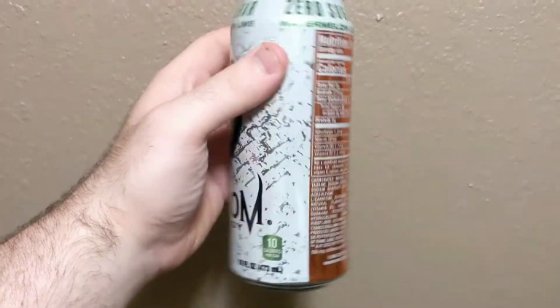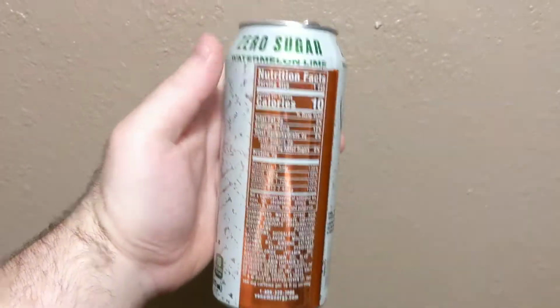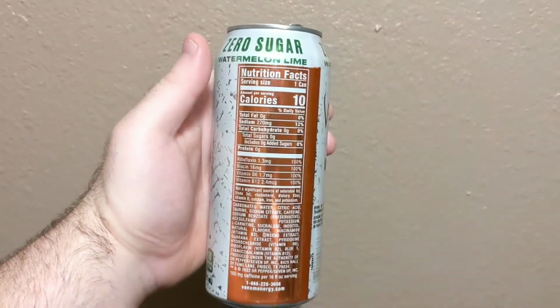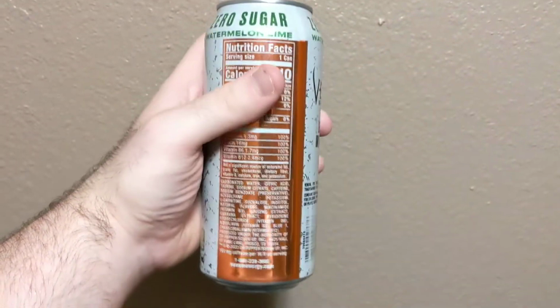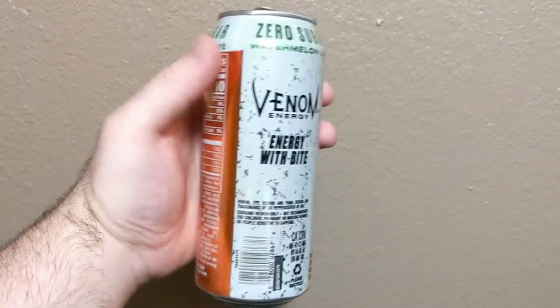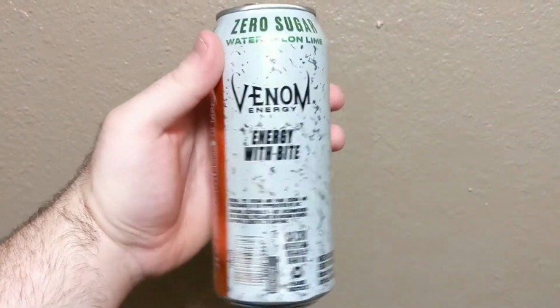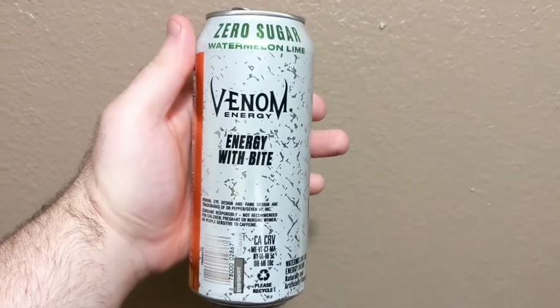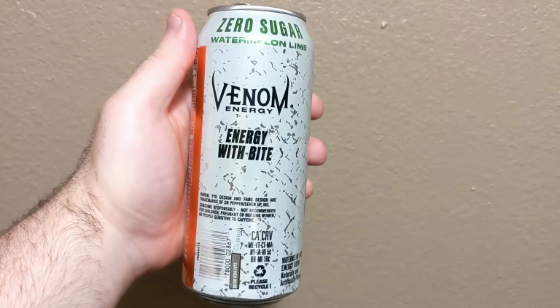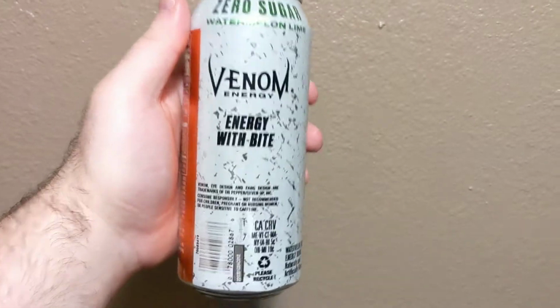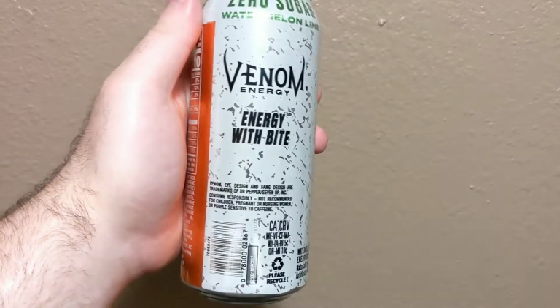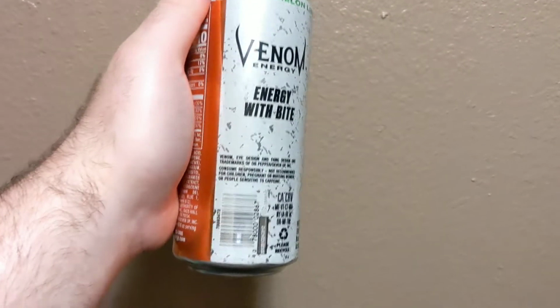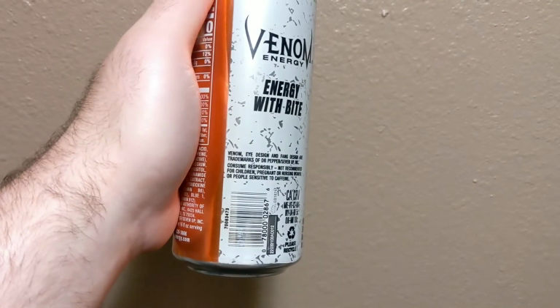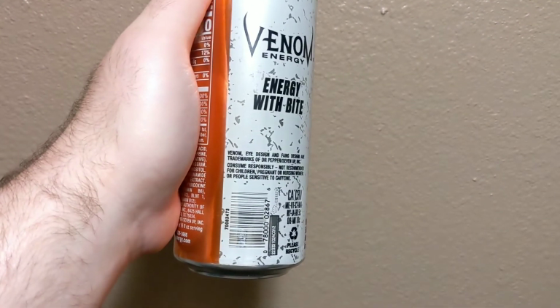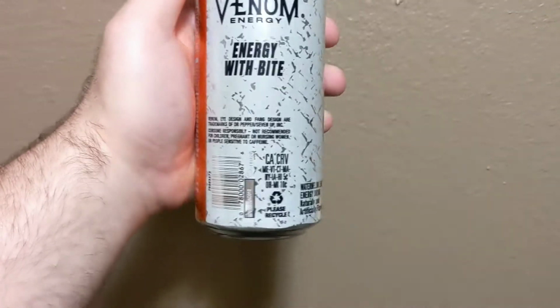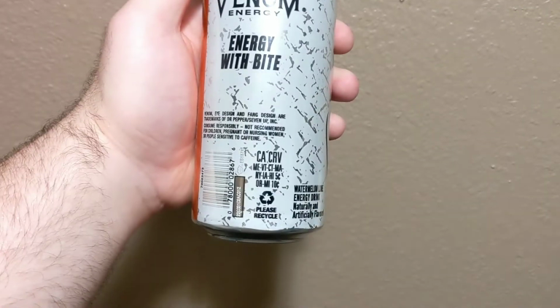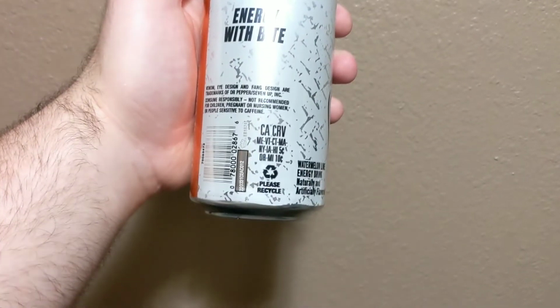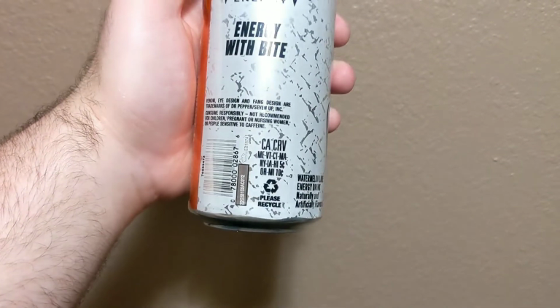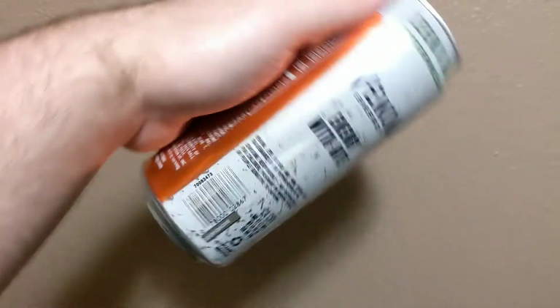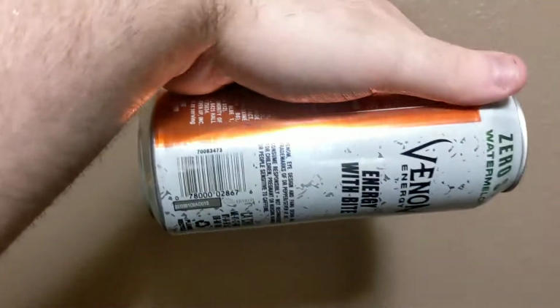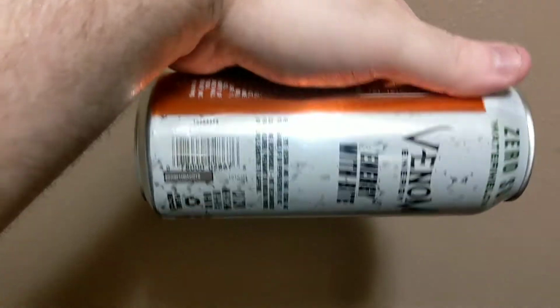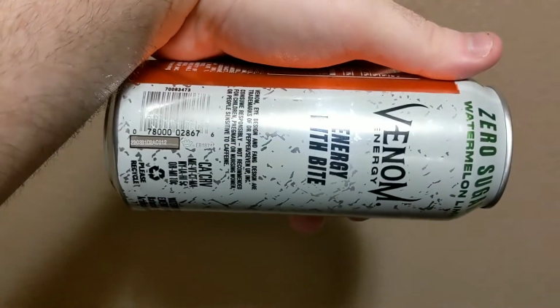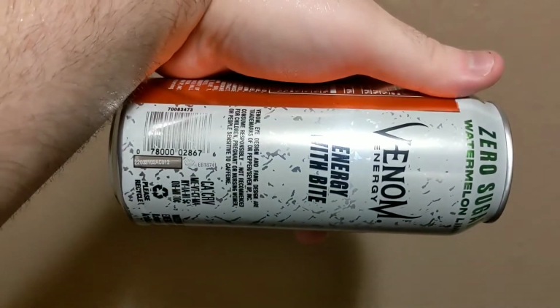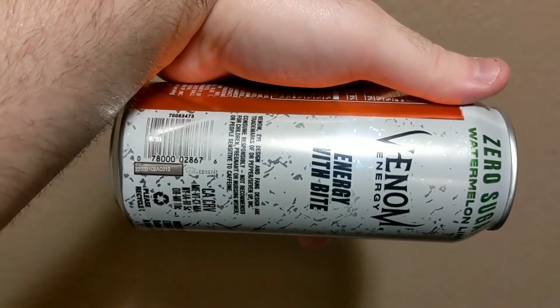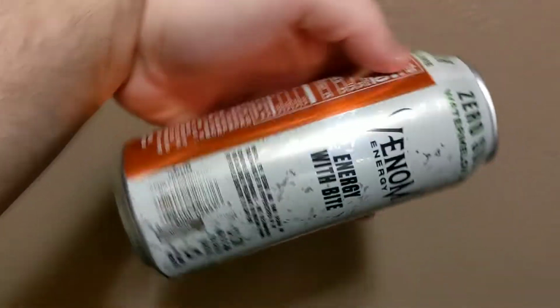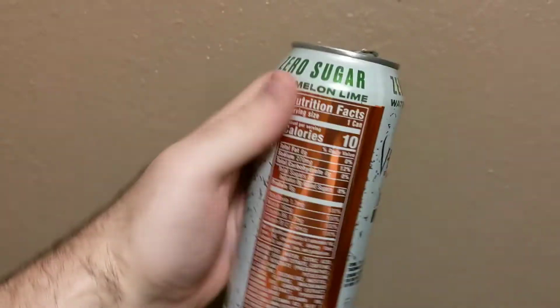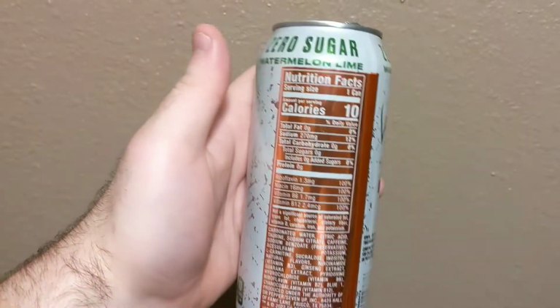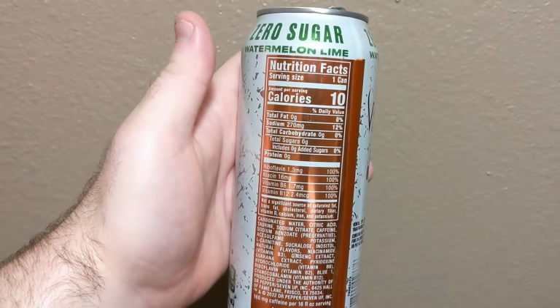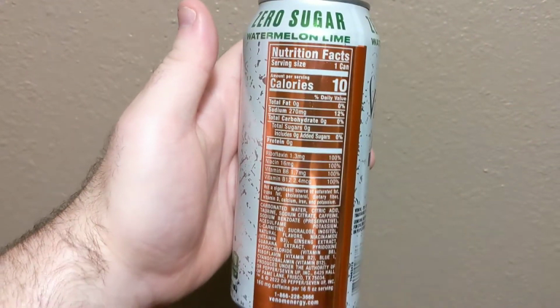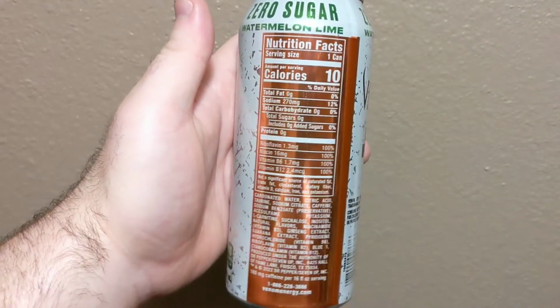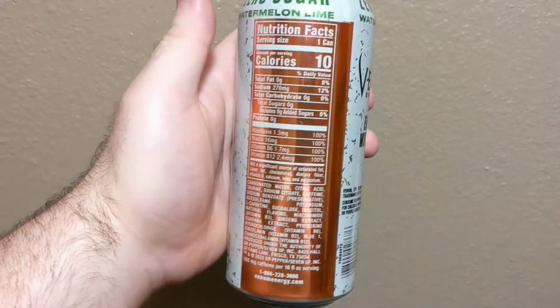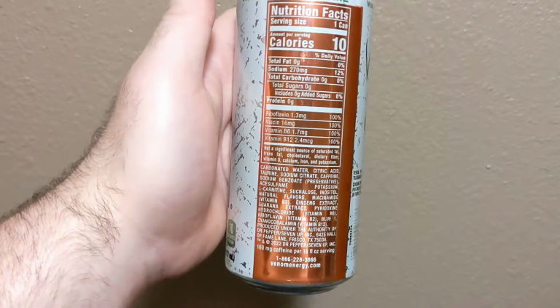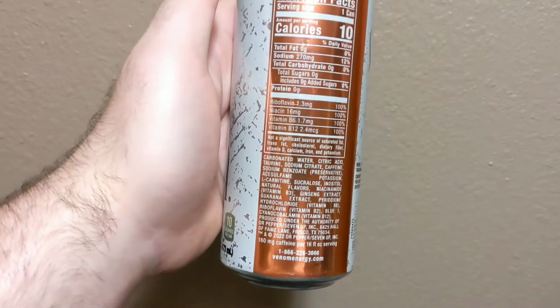I wish it was like the old design though, because these new design cans aren't textured. So these ones don't have the grip on them. The old designs were easier to grip. But yeah, this still tastes the same as the old design version.